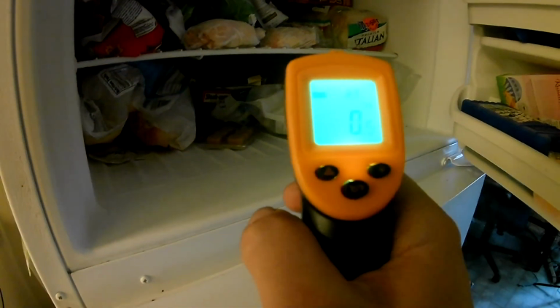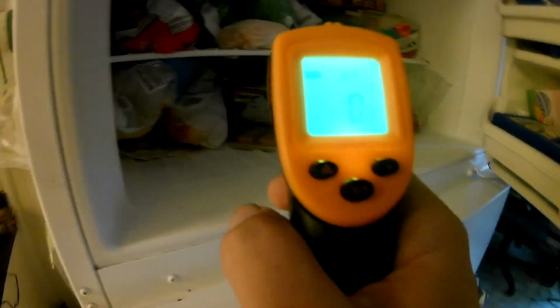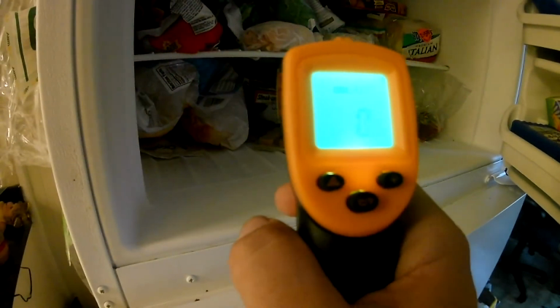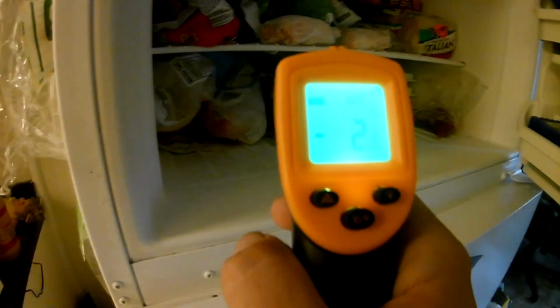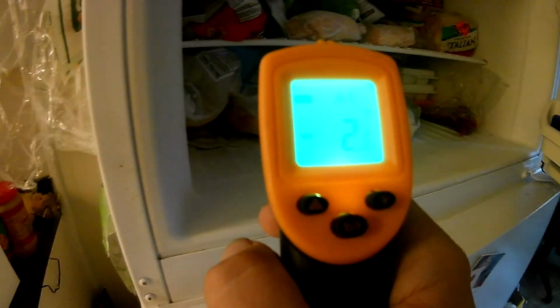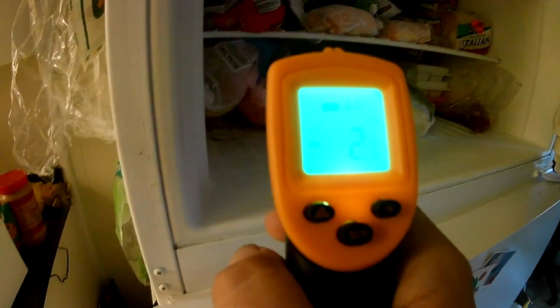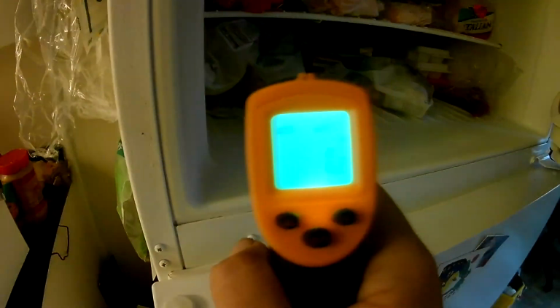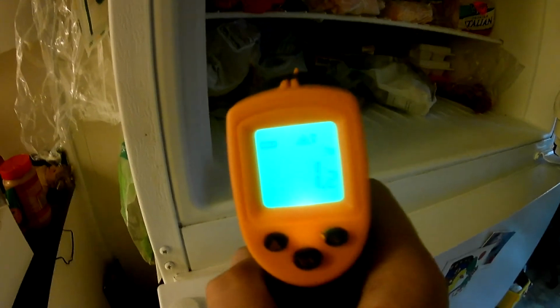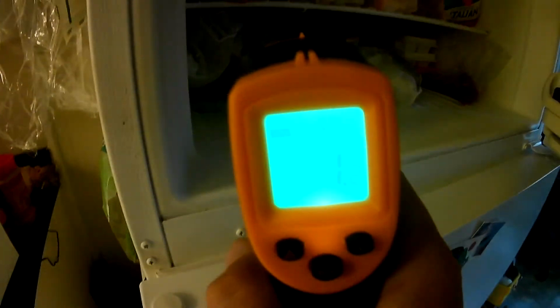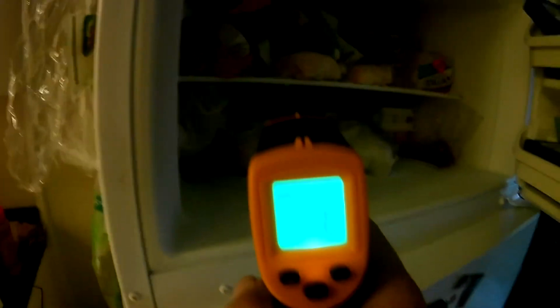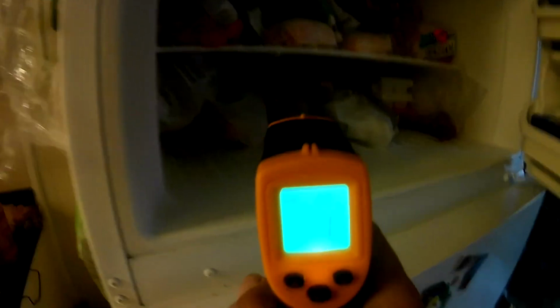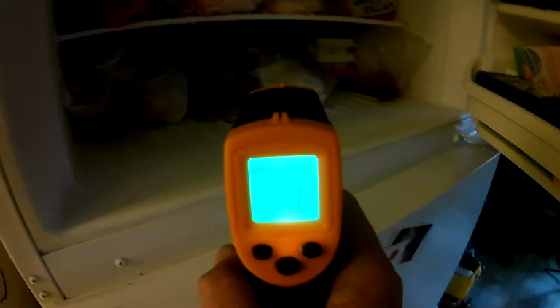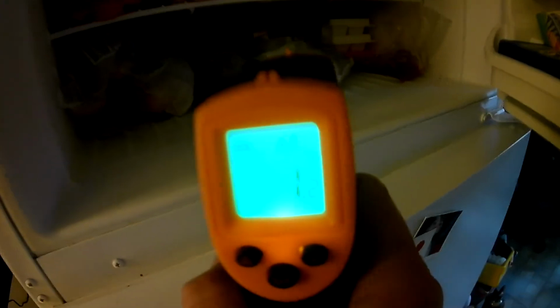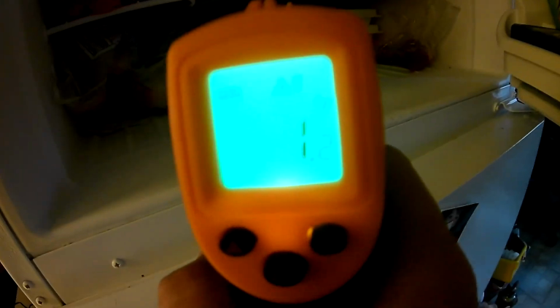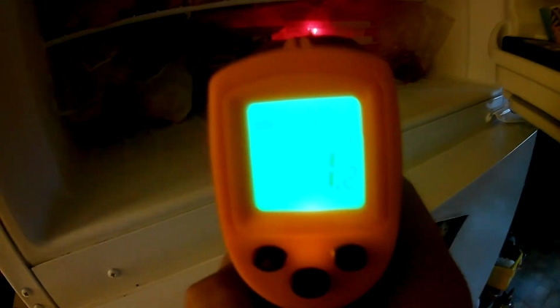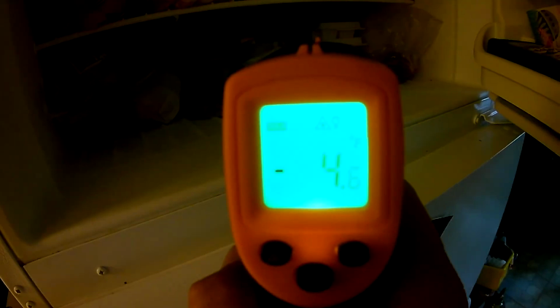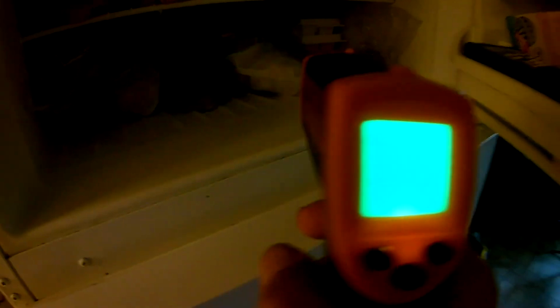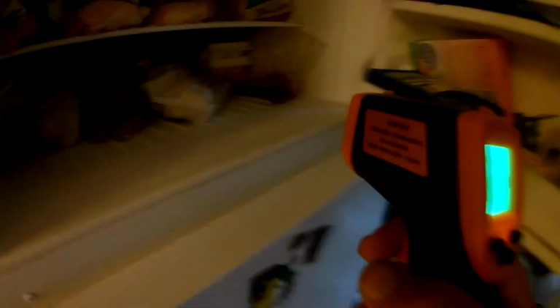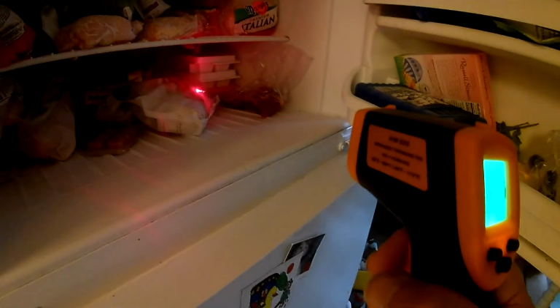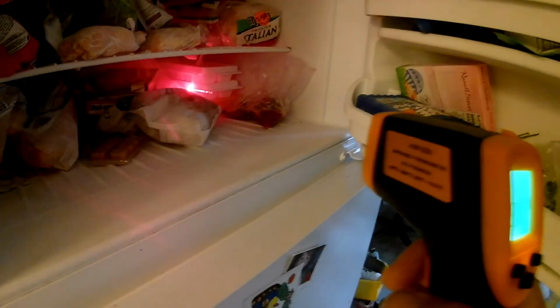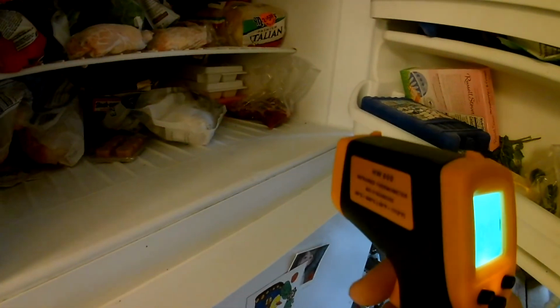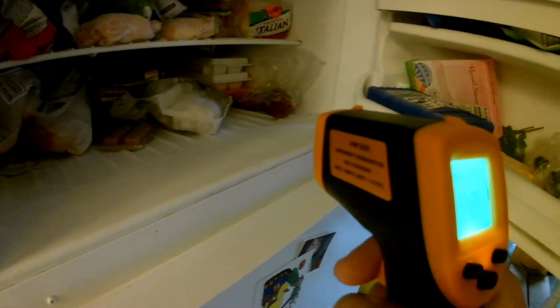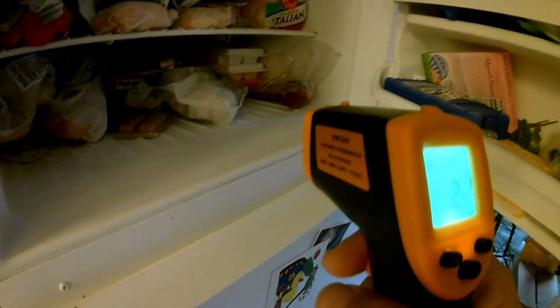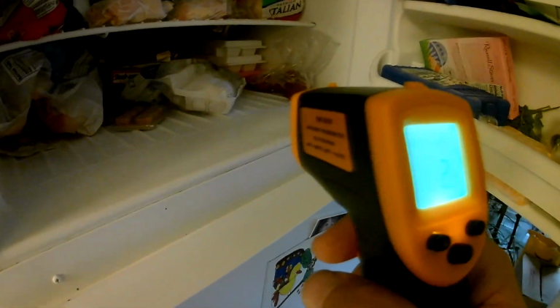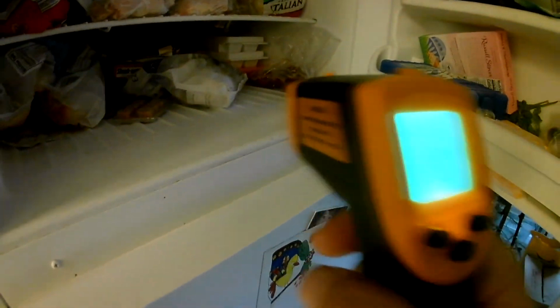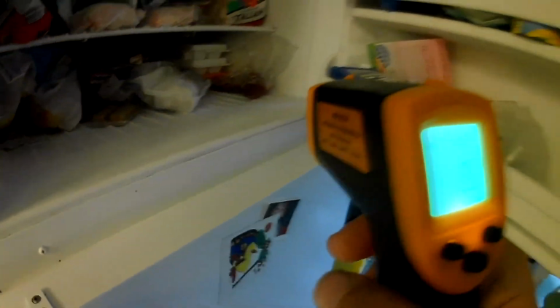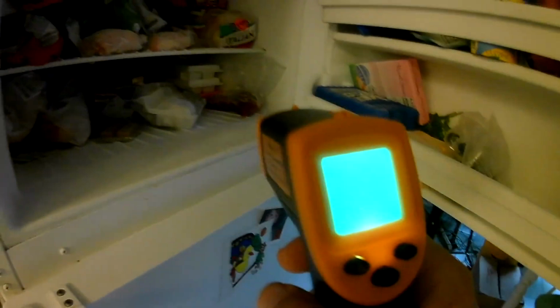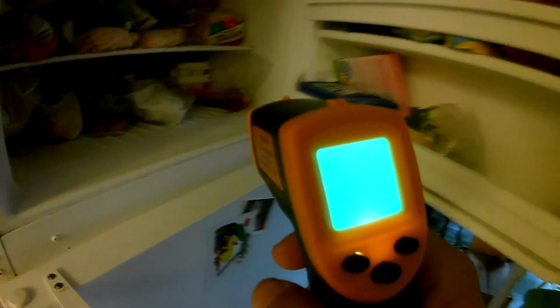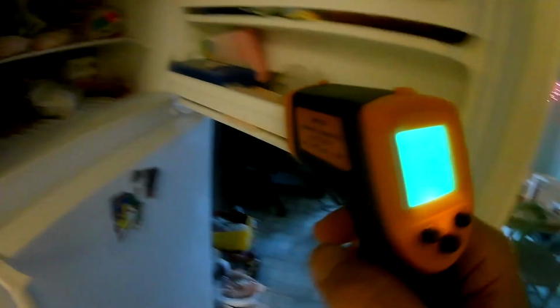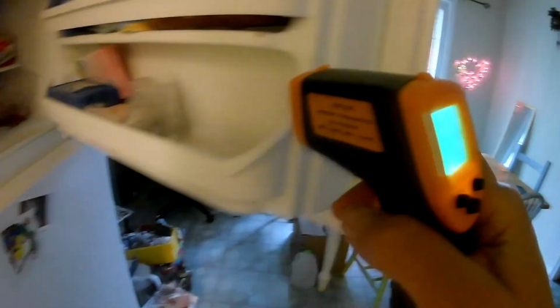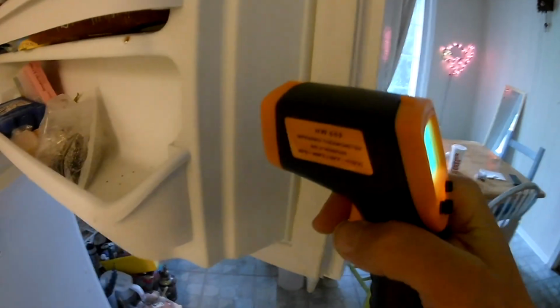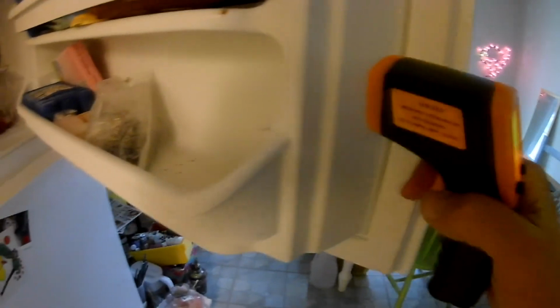In Fahrenheit it says zero, minus two. The freezer is definitely kind of cold.